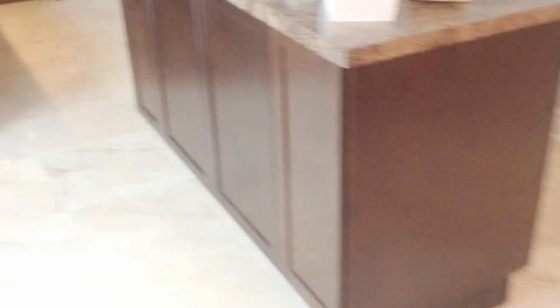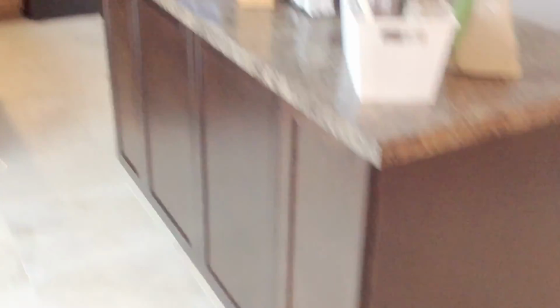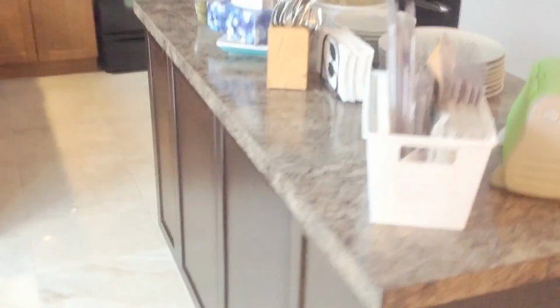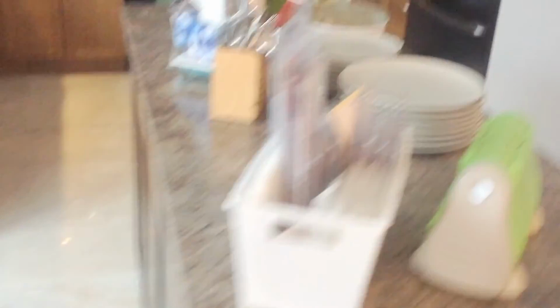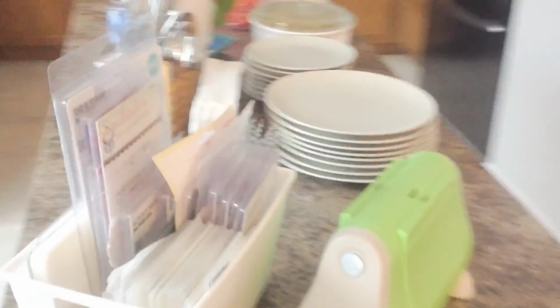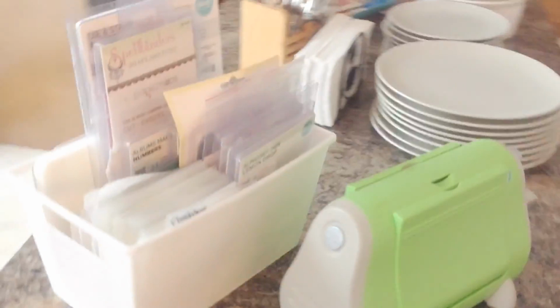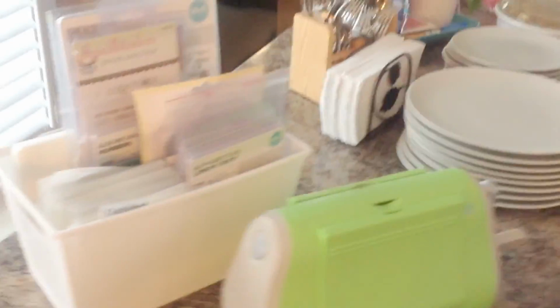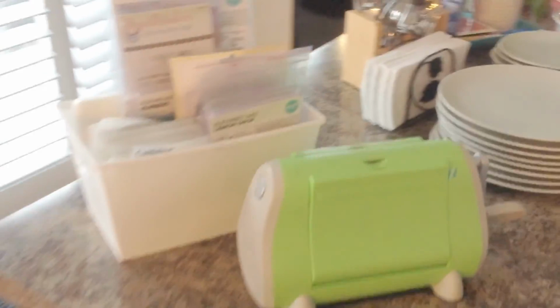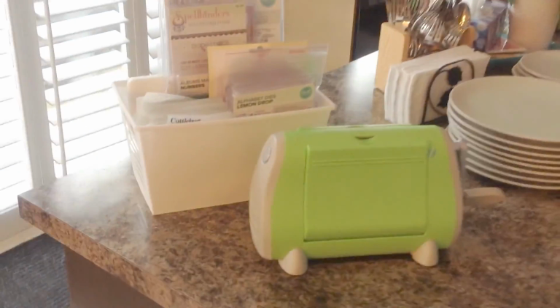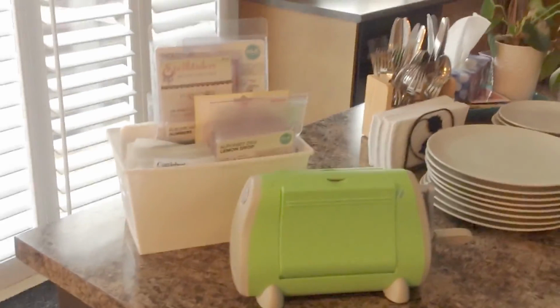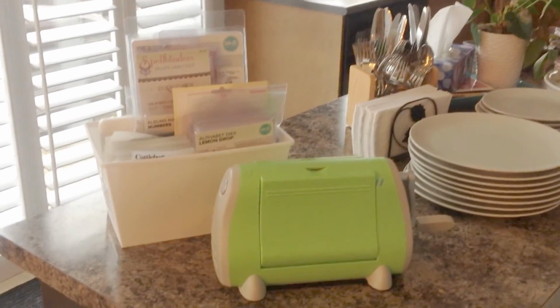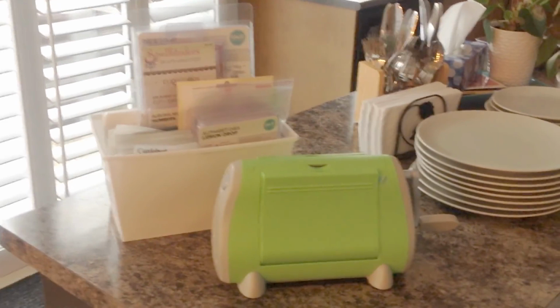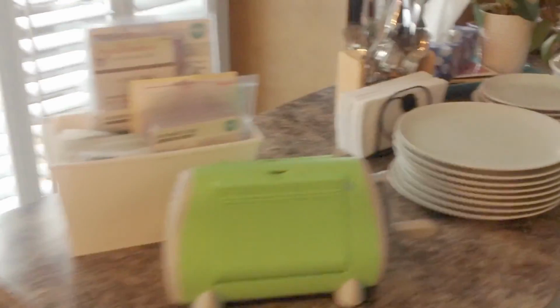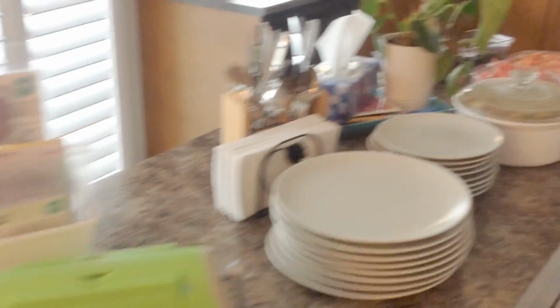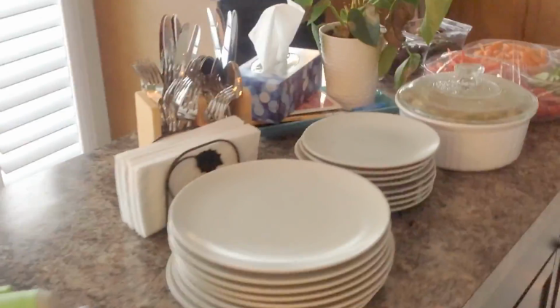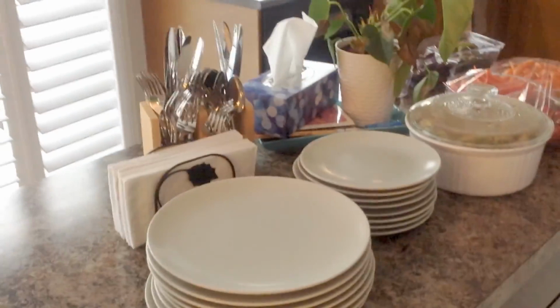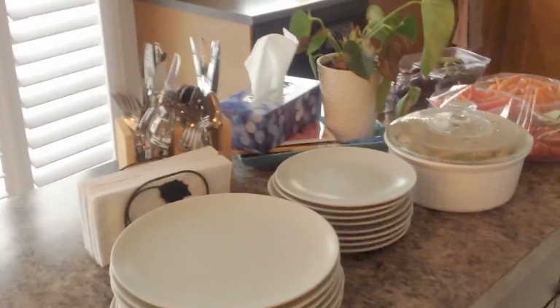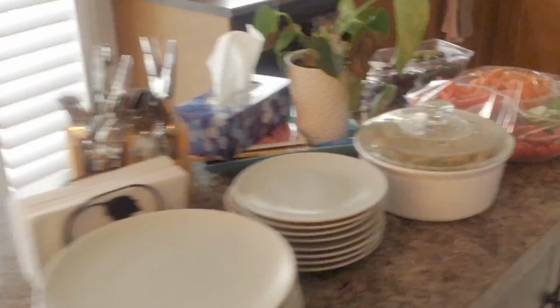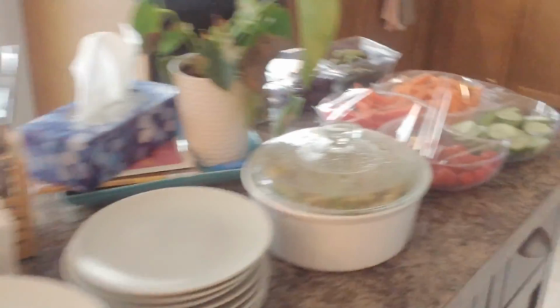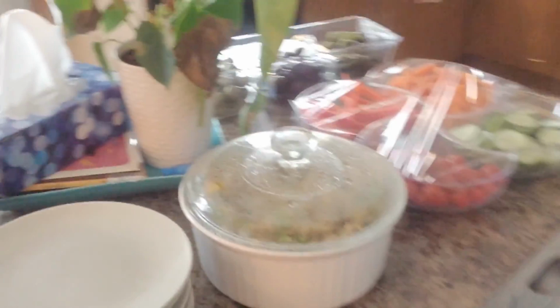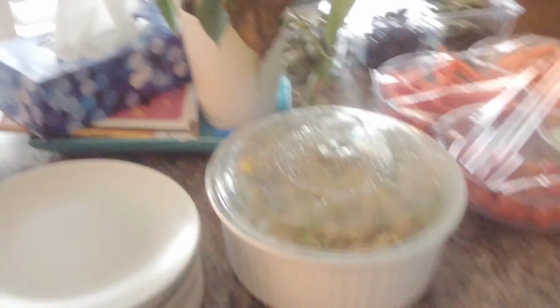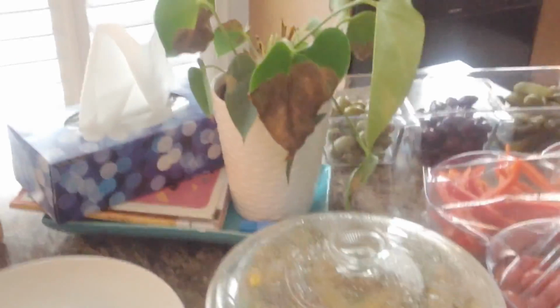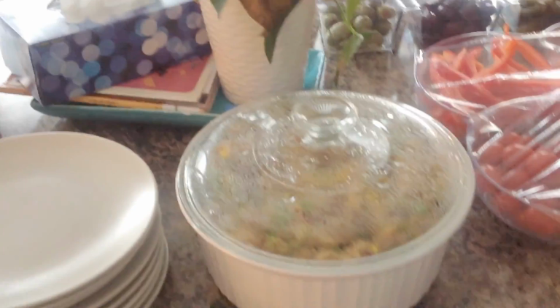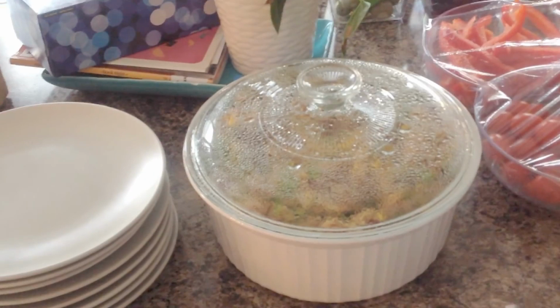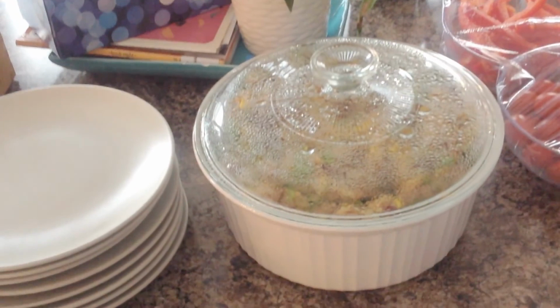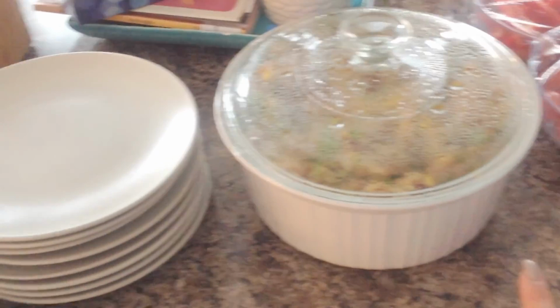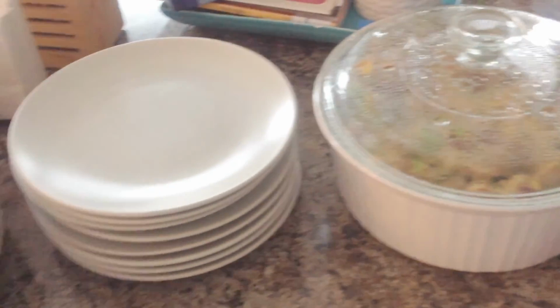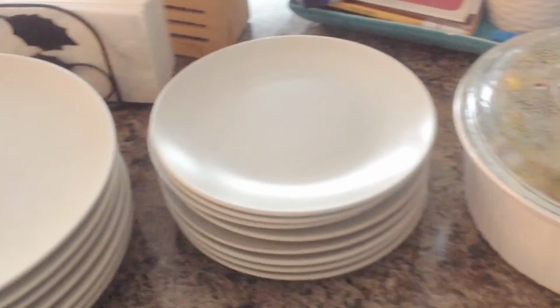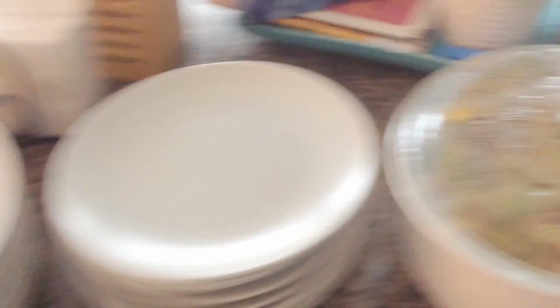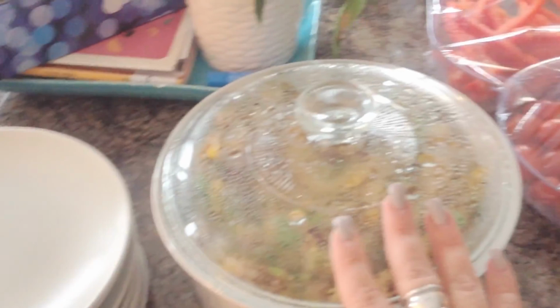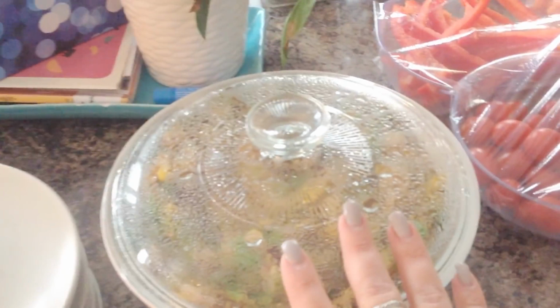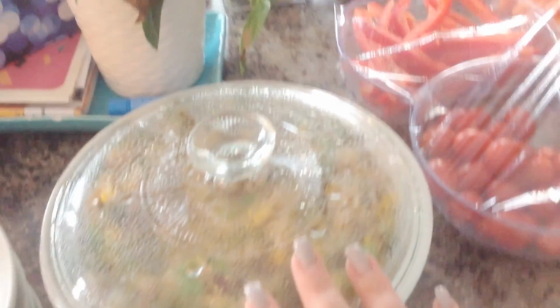And then over here on my island, we have a cuddle bug station, just in case. I've got my plate set out. My awesome, awesome hubby already made some quinoa for us.